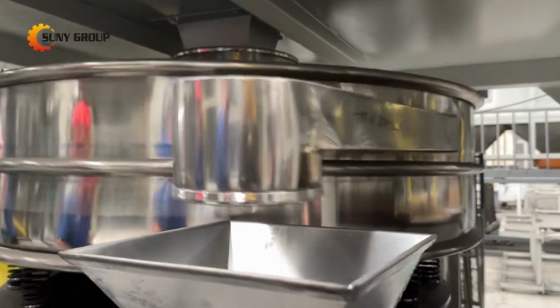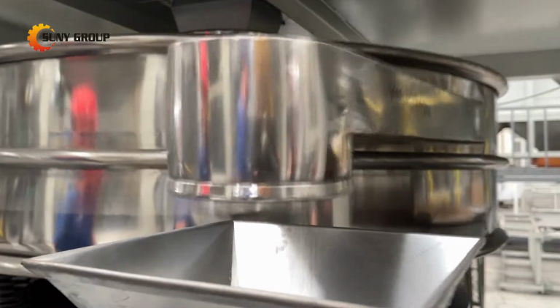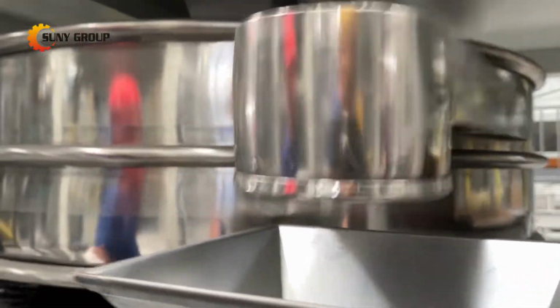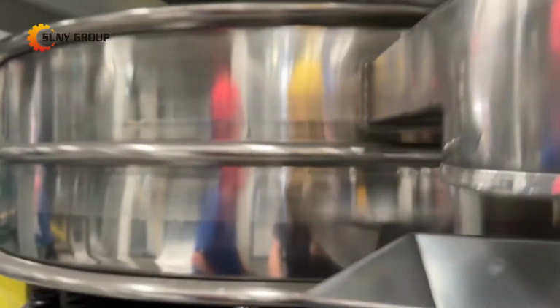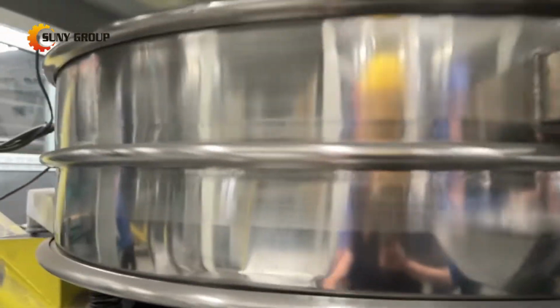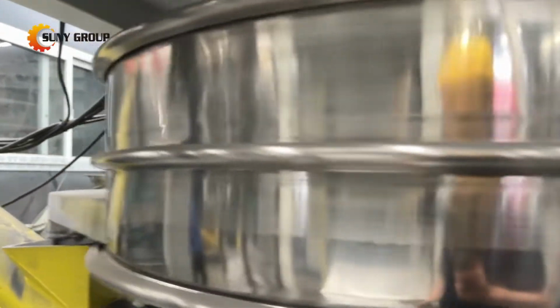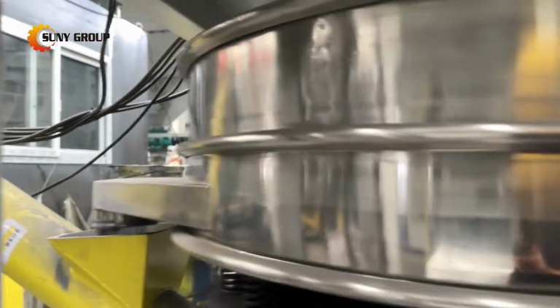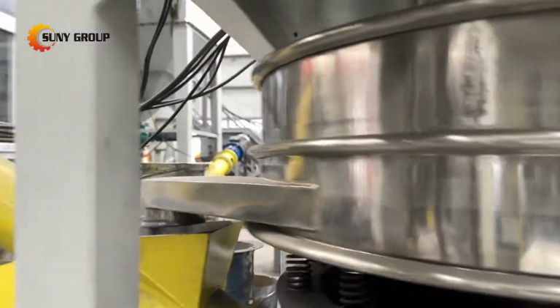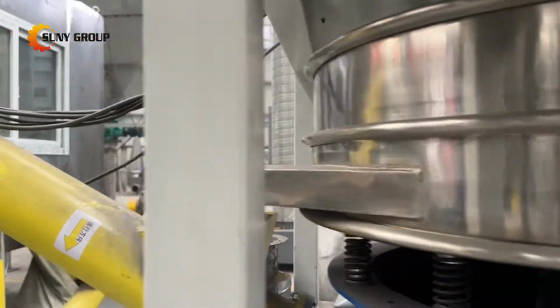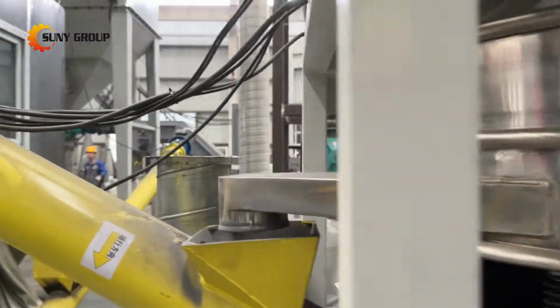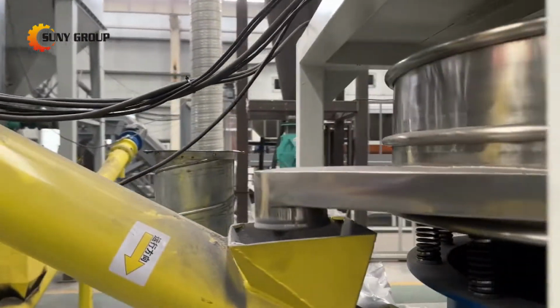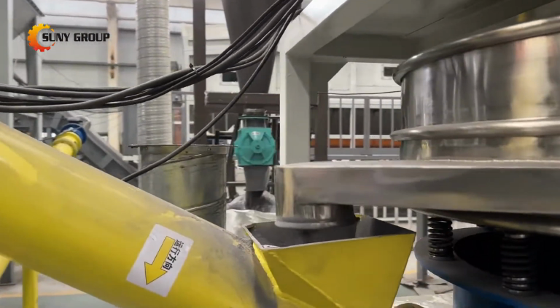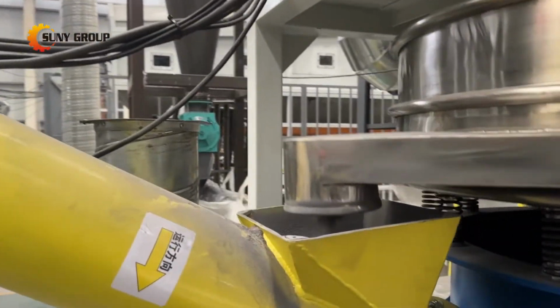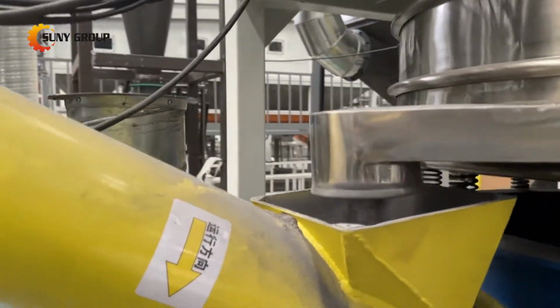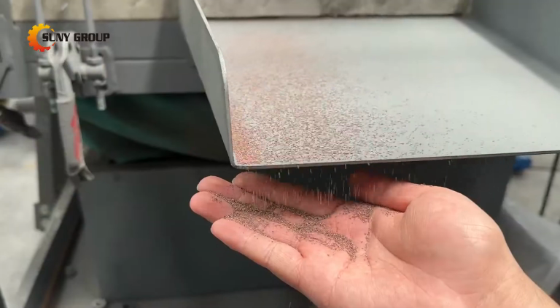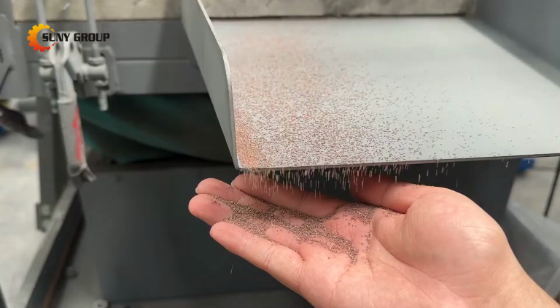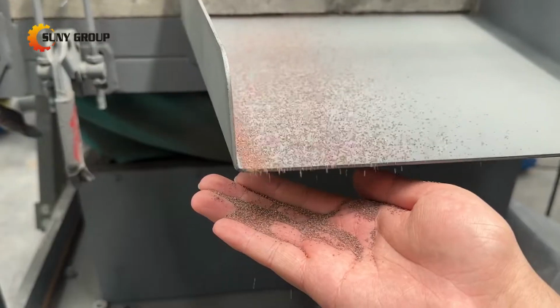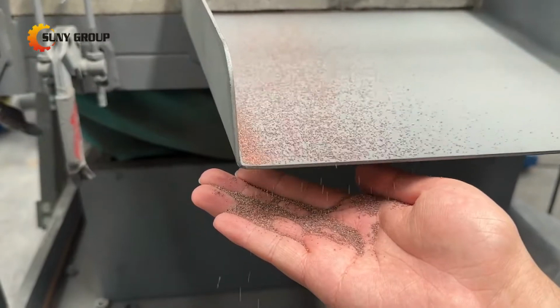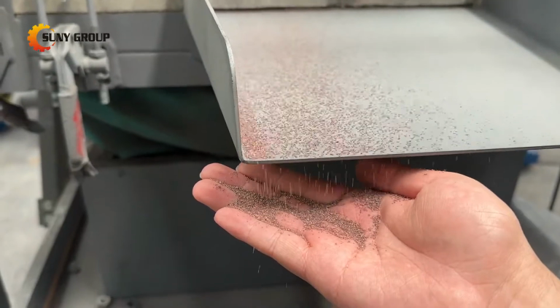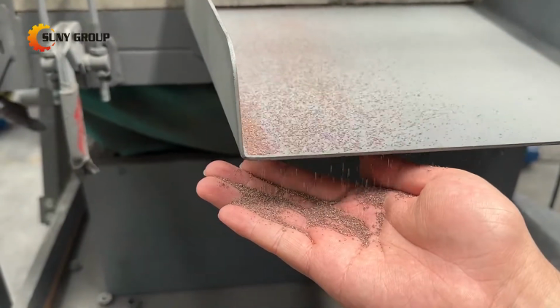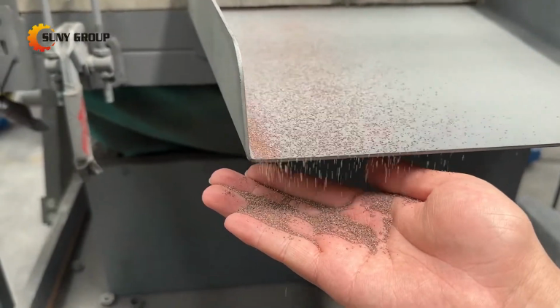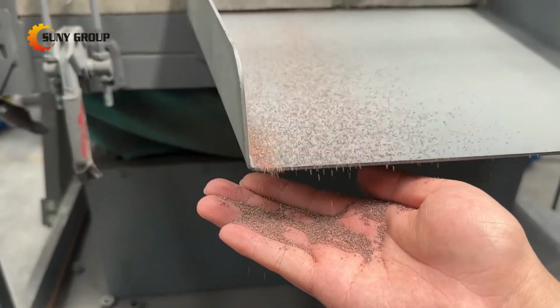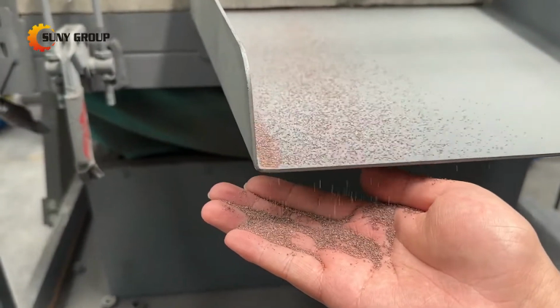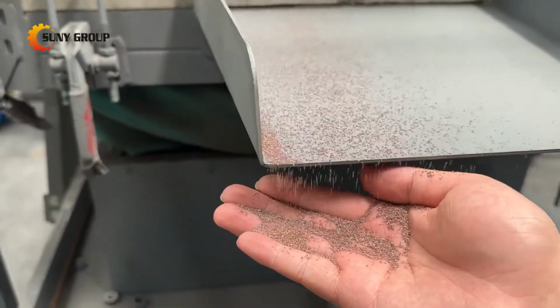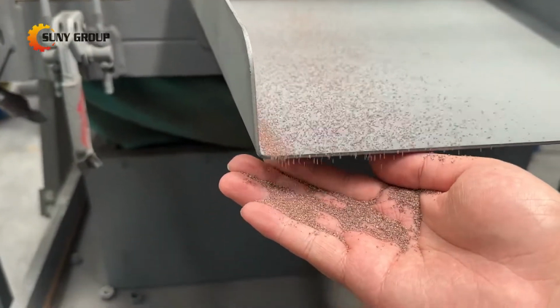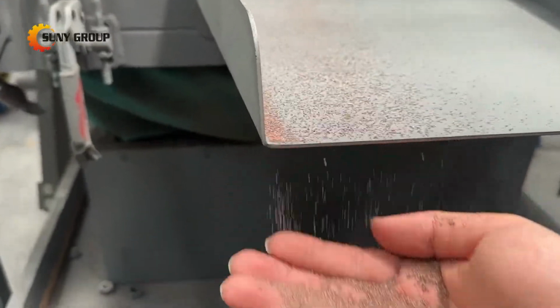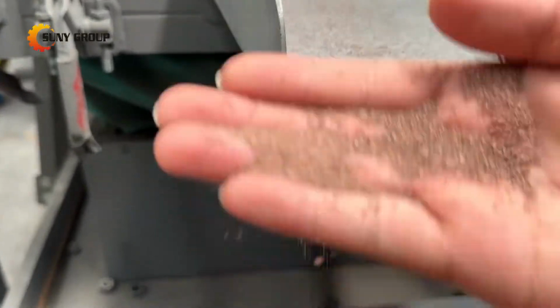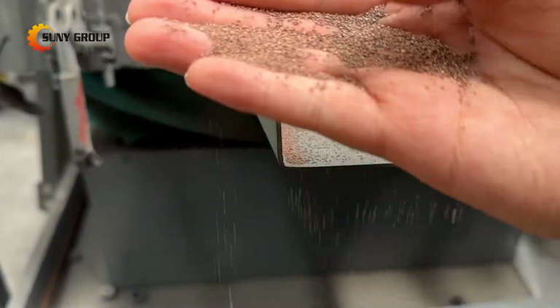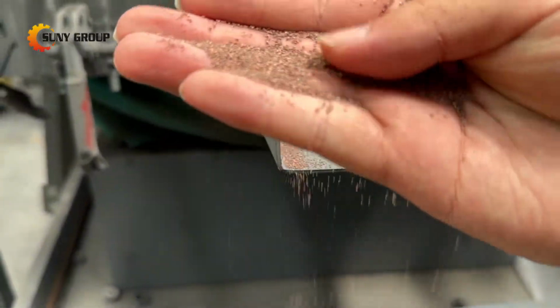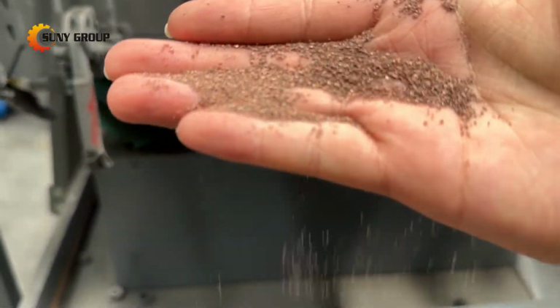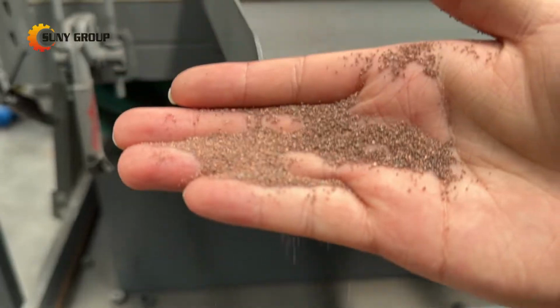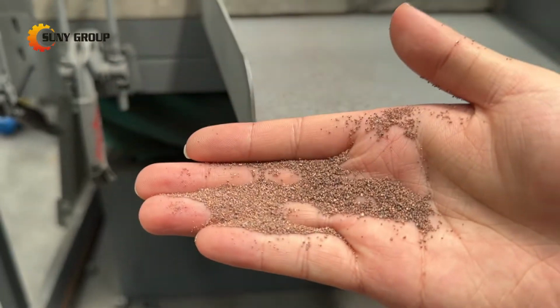By eliminating the need for disassembly, the recycling of double glass solar panels offers a more straightforward and cost-effective approach, paving the way for sustainable management of end-of-life solar panels.